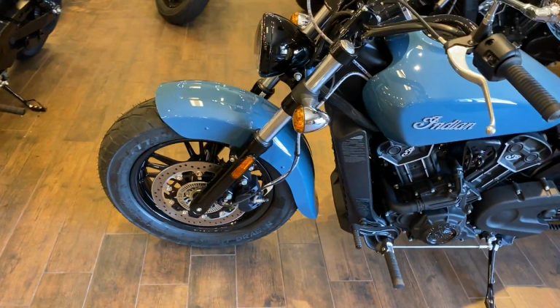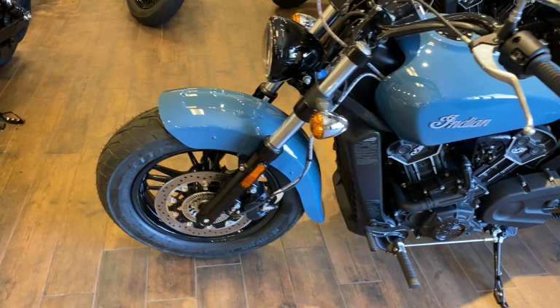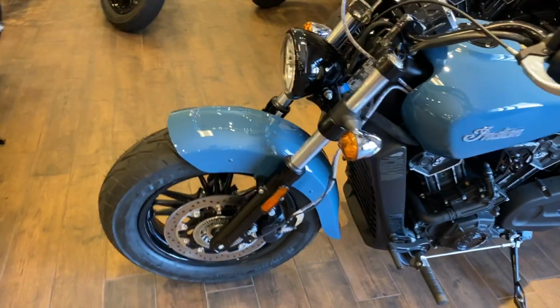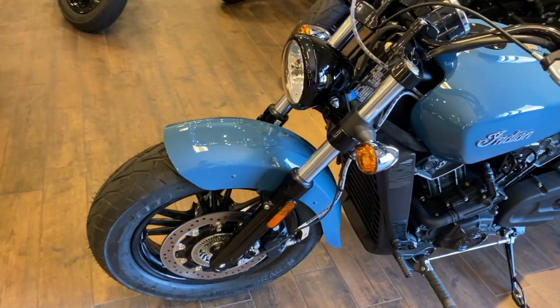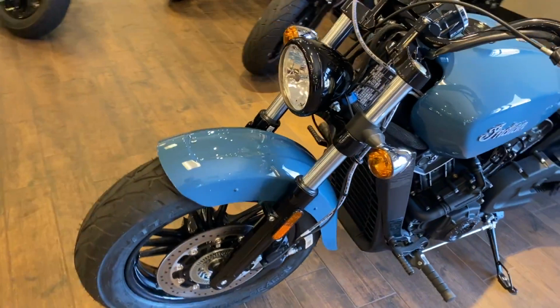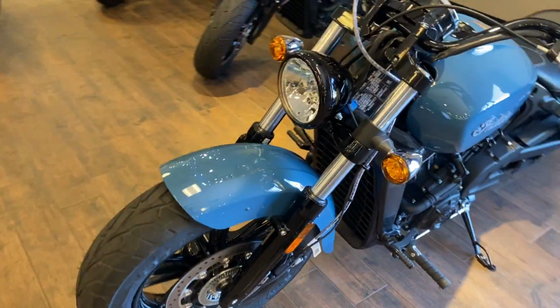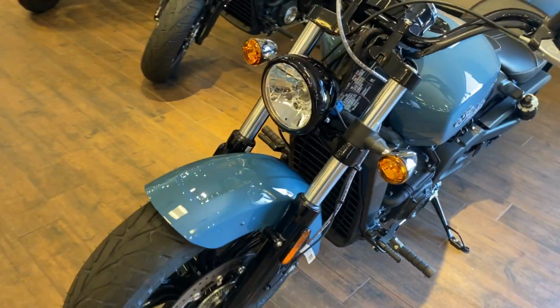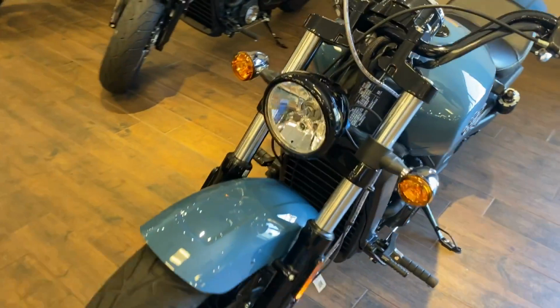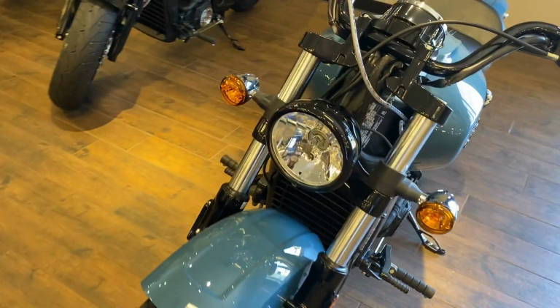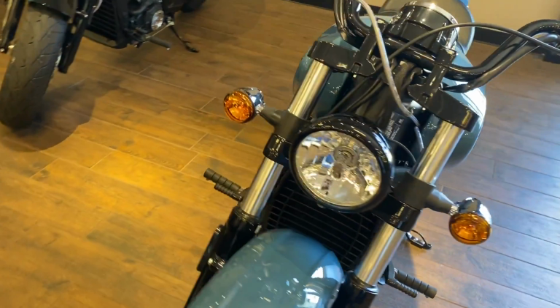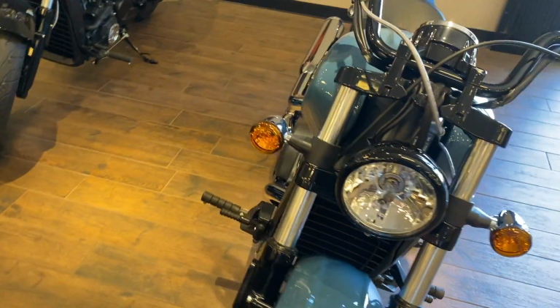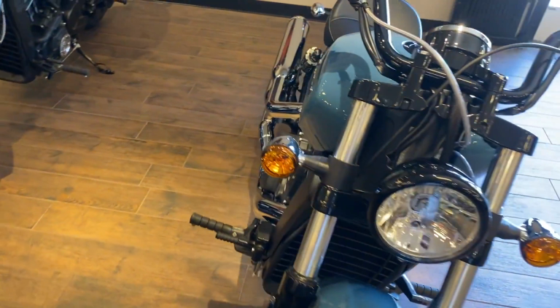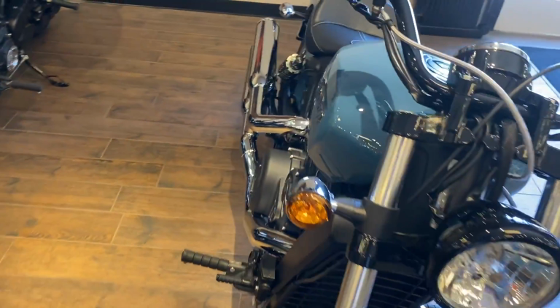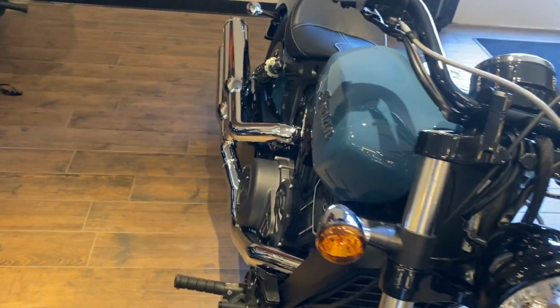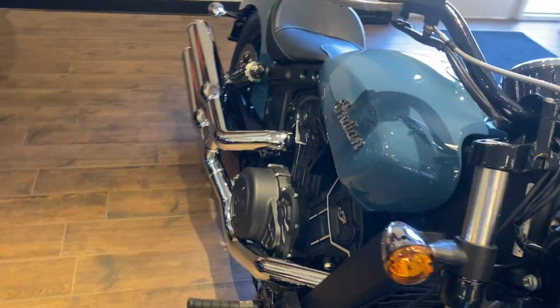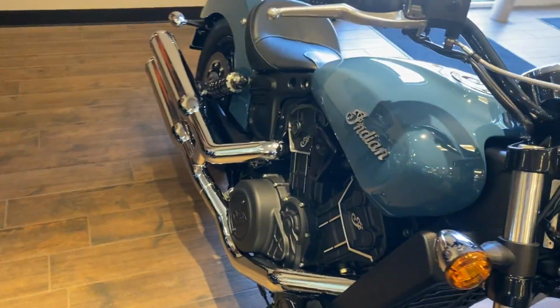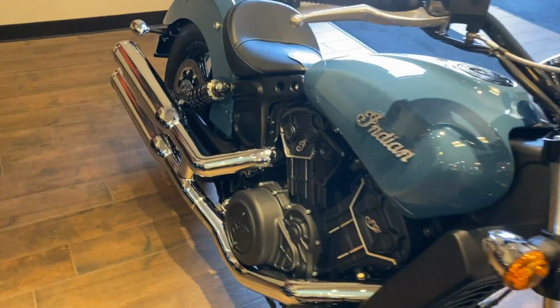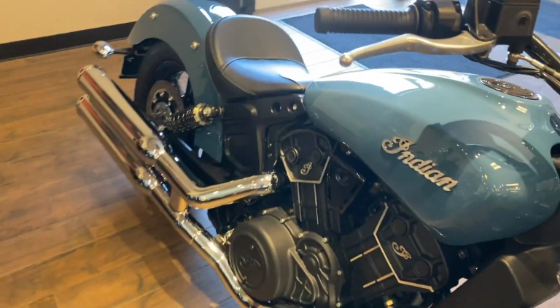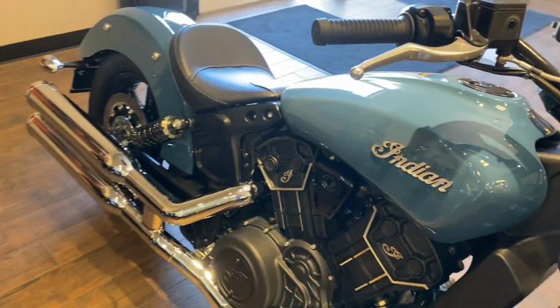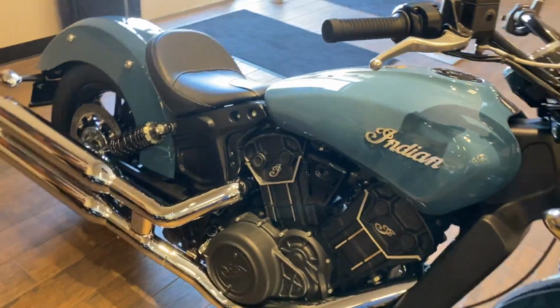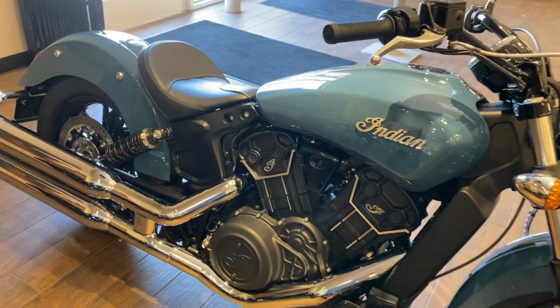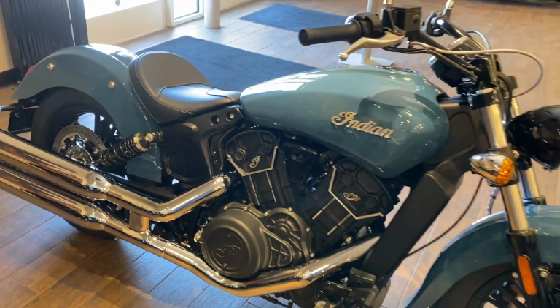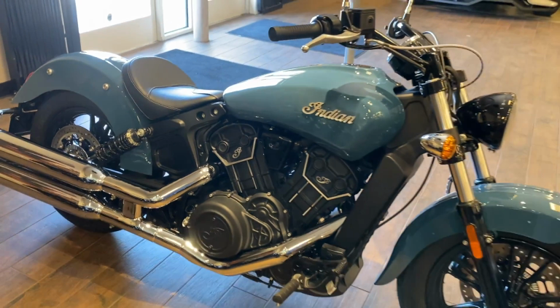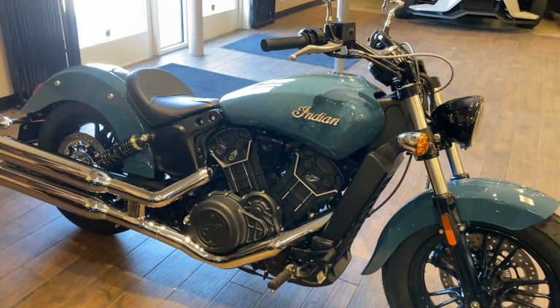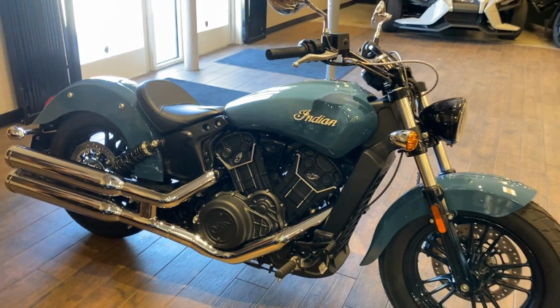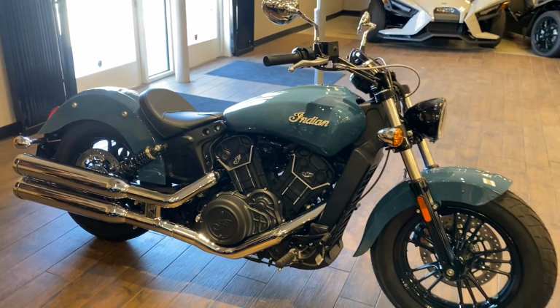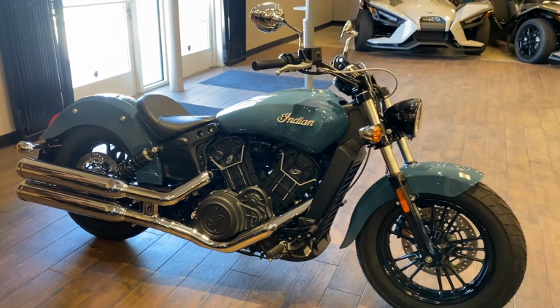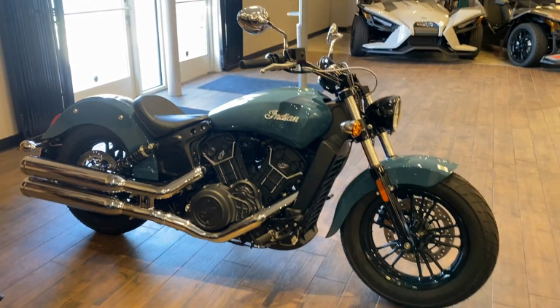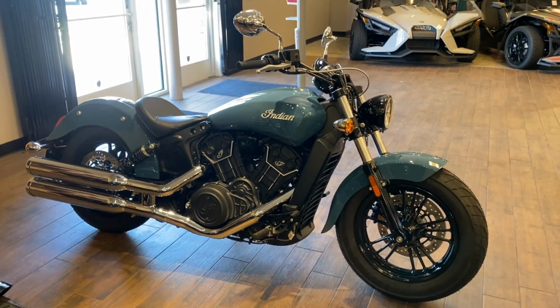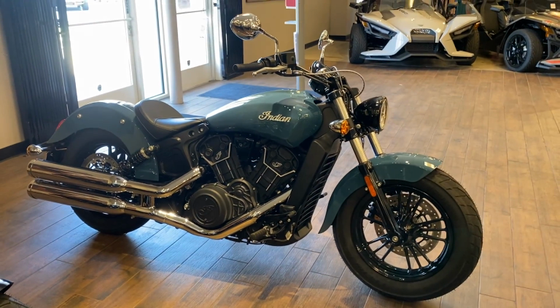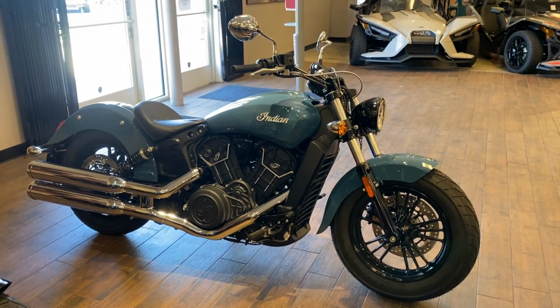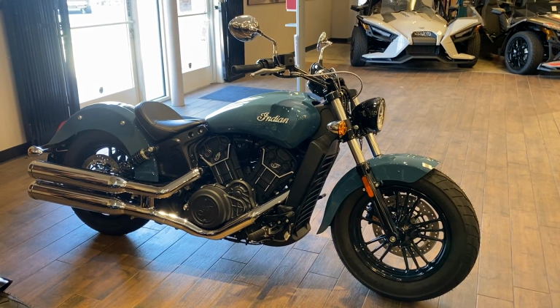Come take it for a spin, see how you like it. We are open for test rides 6 days a week, and we will see you when you get here.